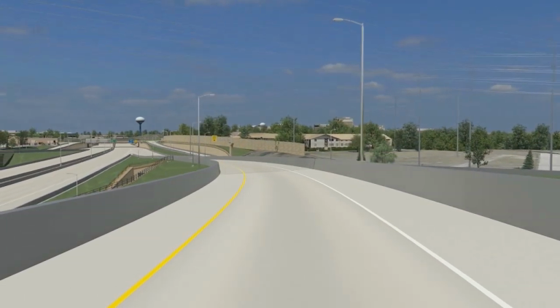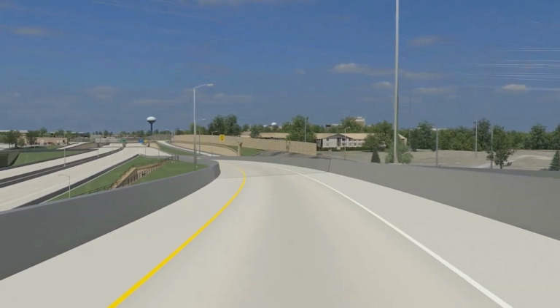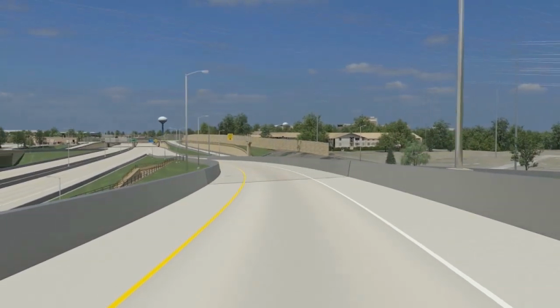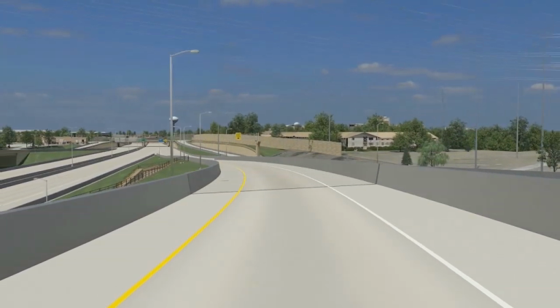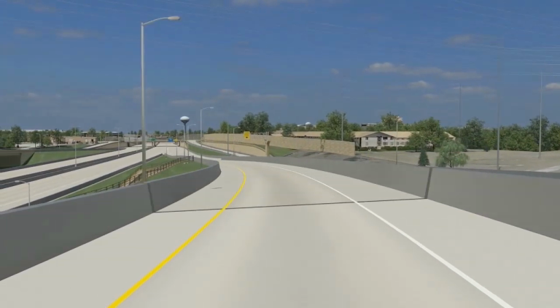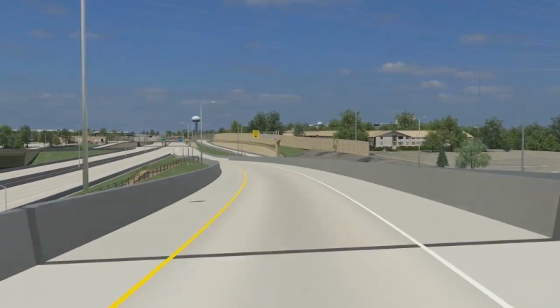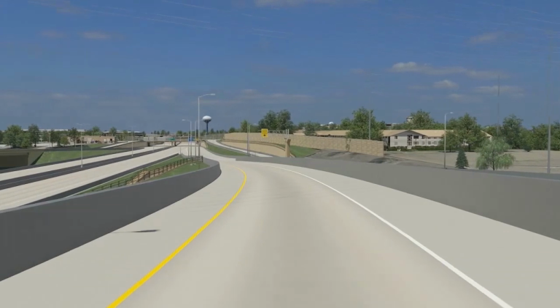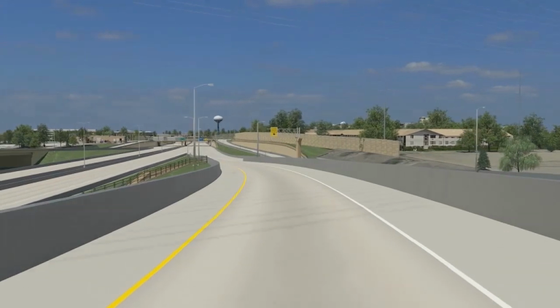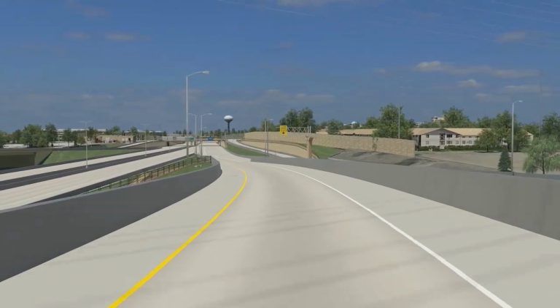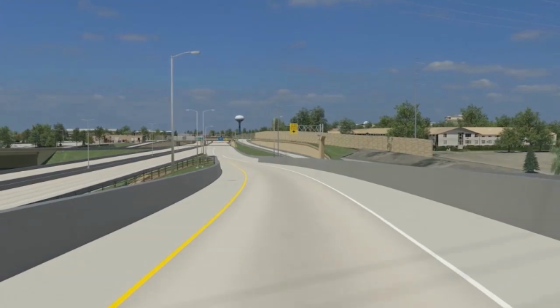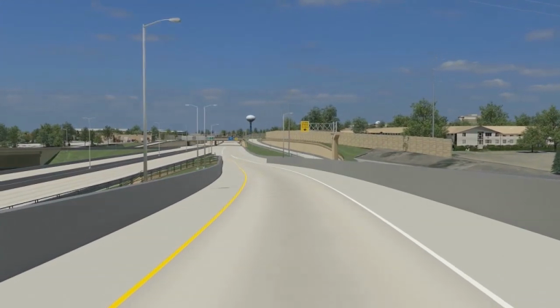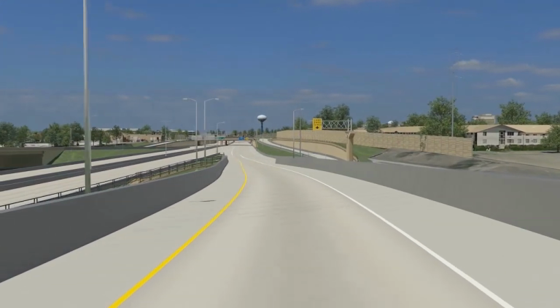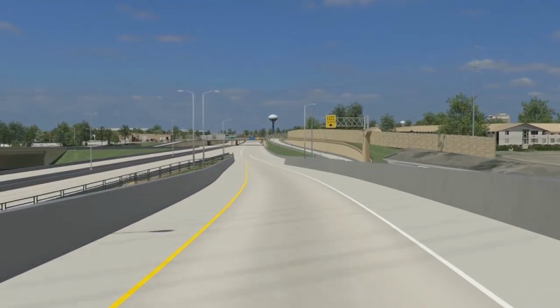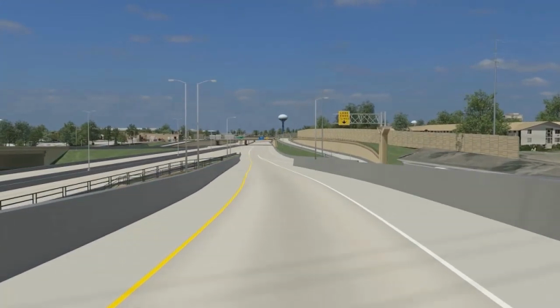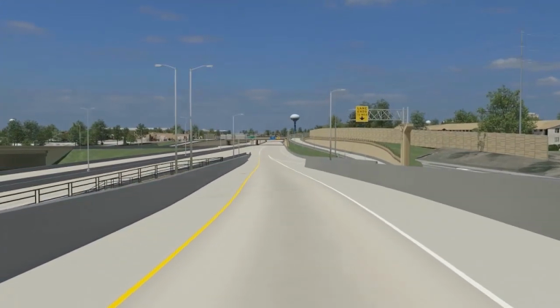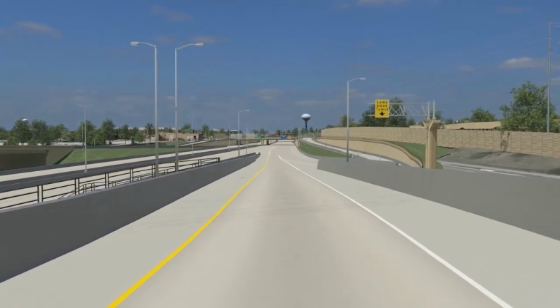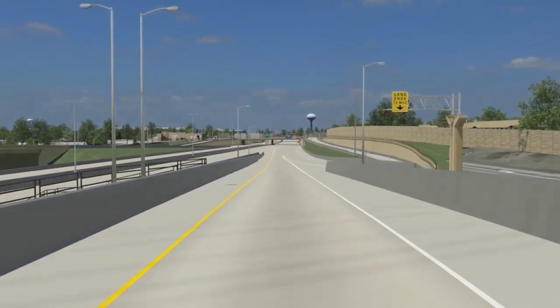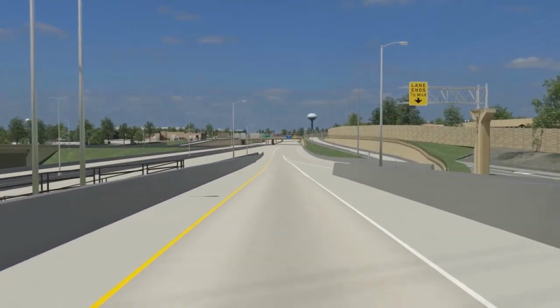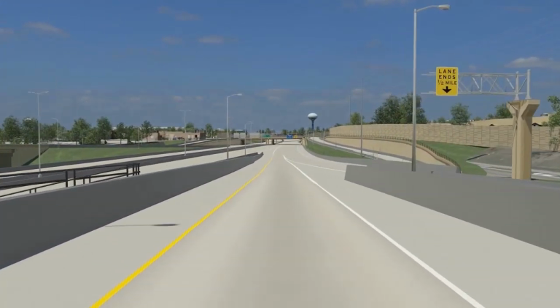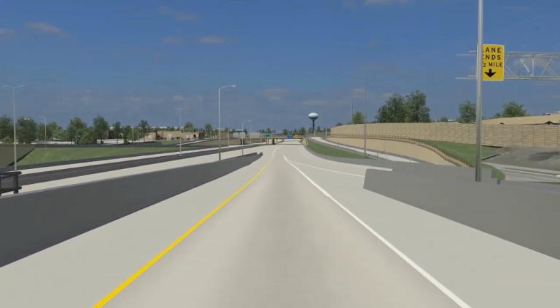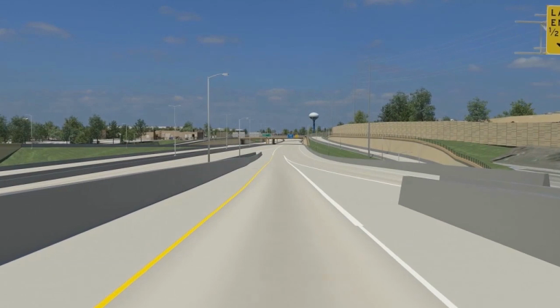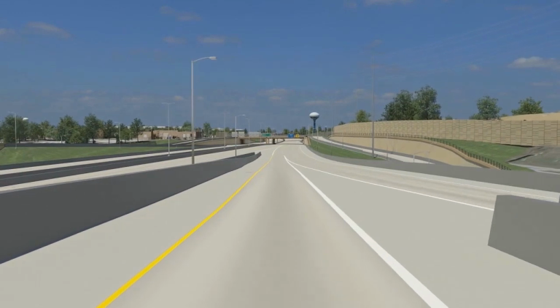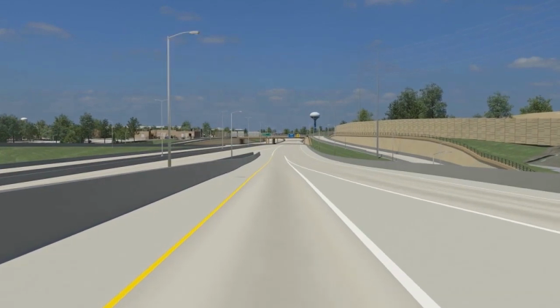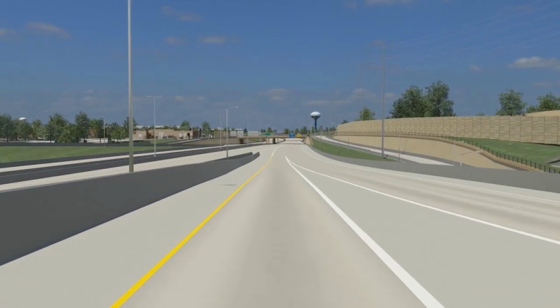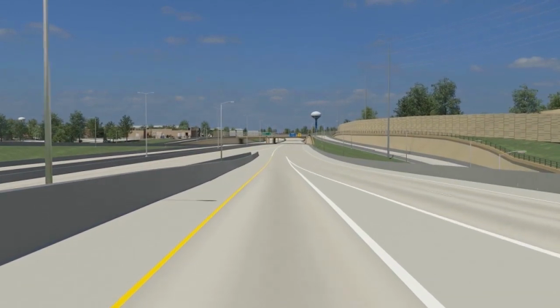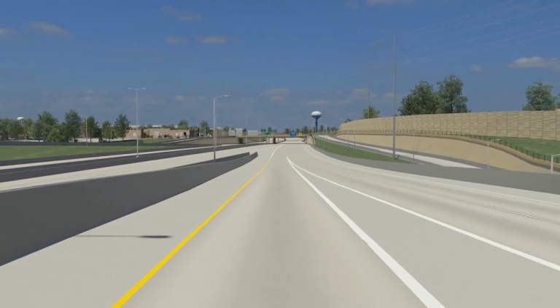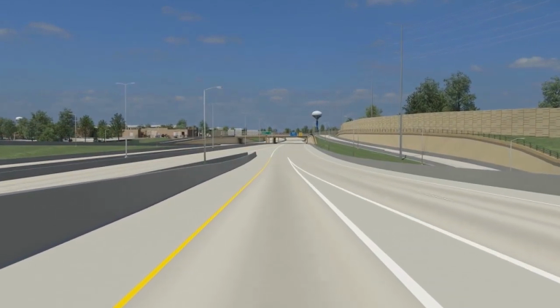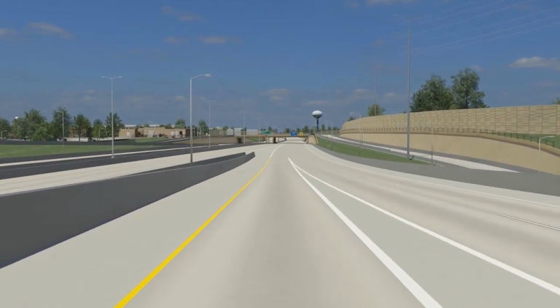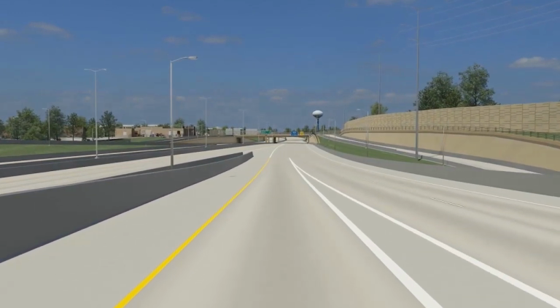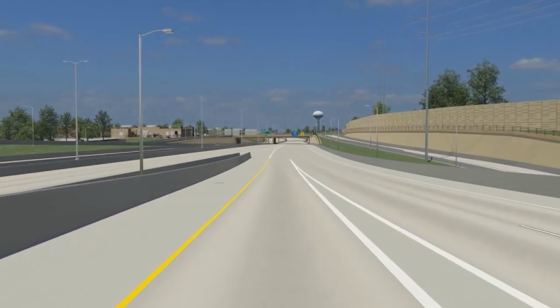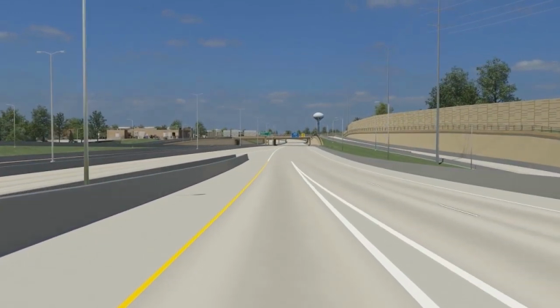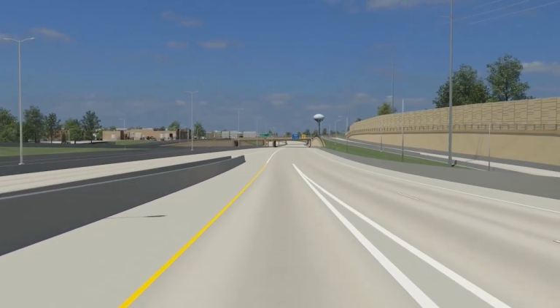As is becoming standard with the new freeway interchanges, the entrance and exit ramps will be moved to the right-hand lanes to avoid dangerous weaving across lanes, which contributes to congestion and the unacceptably high number of crashes.